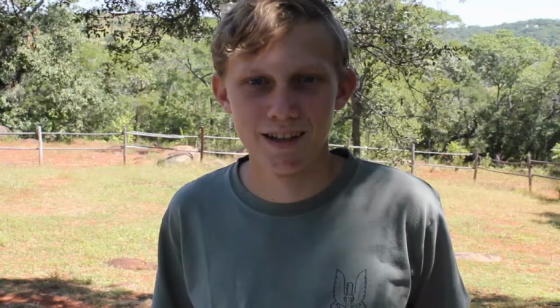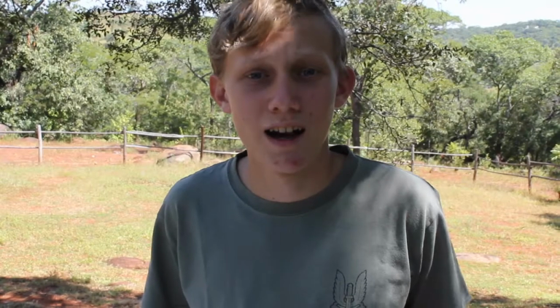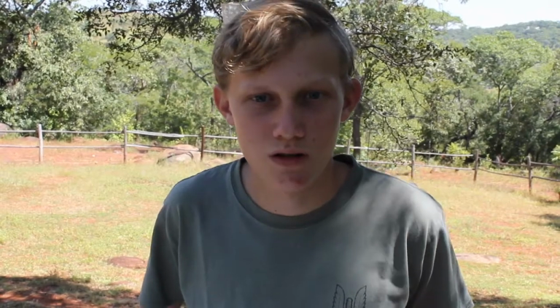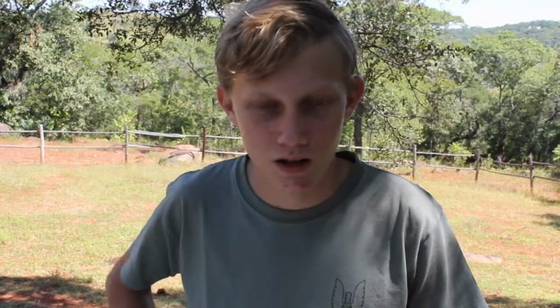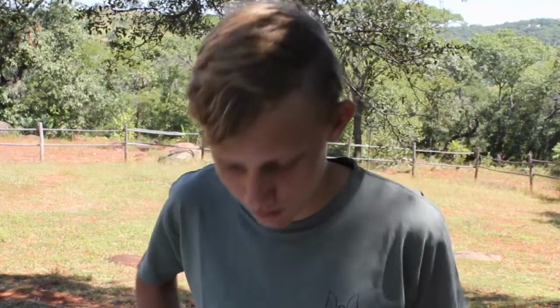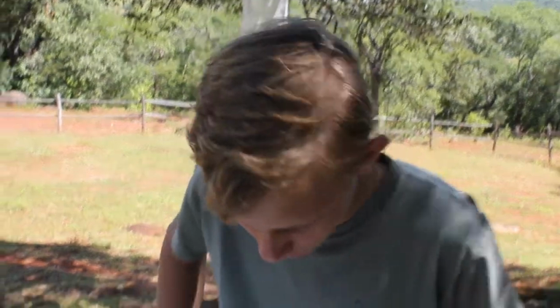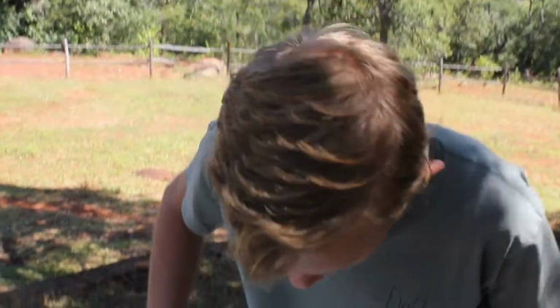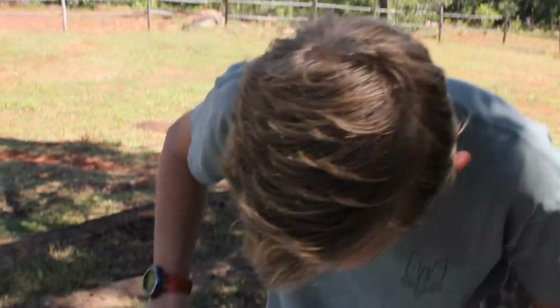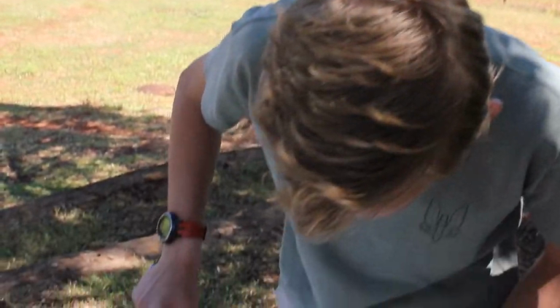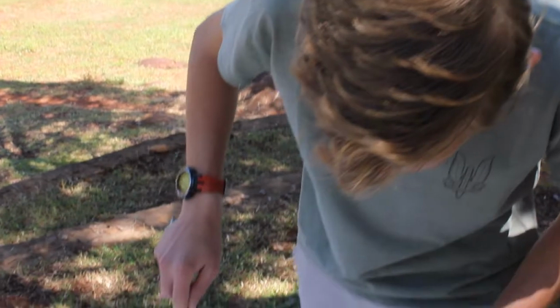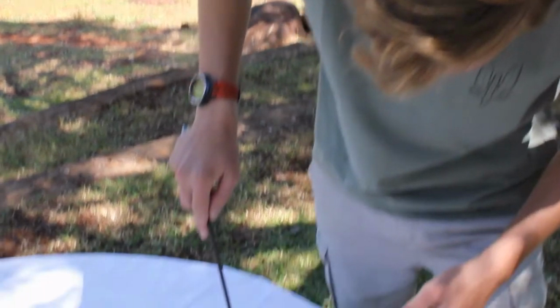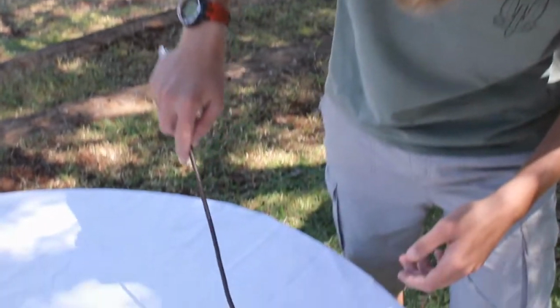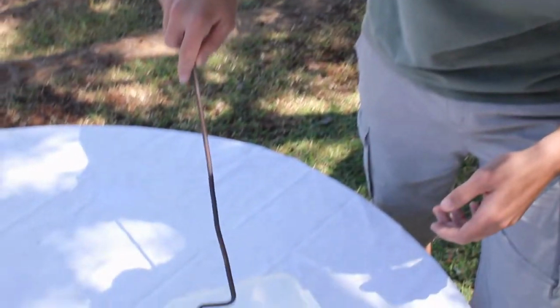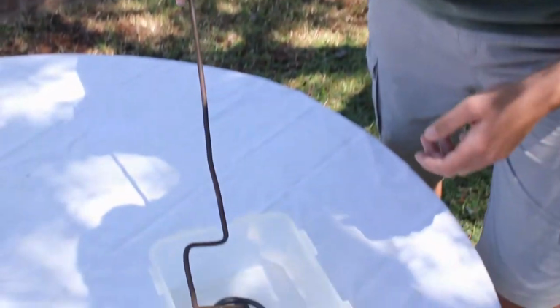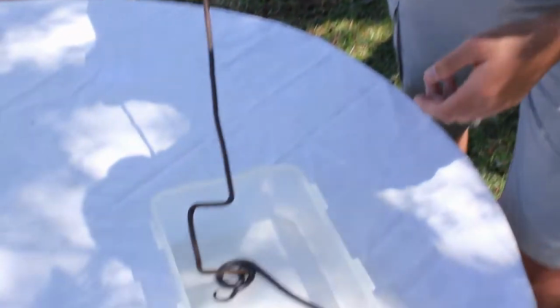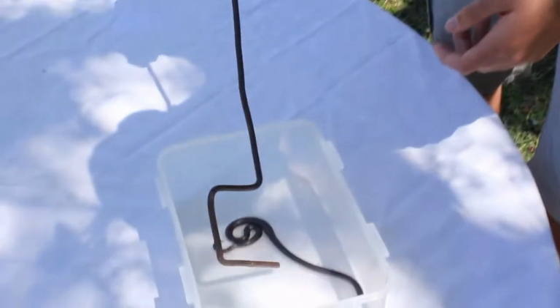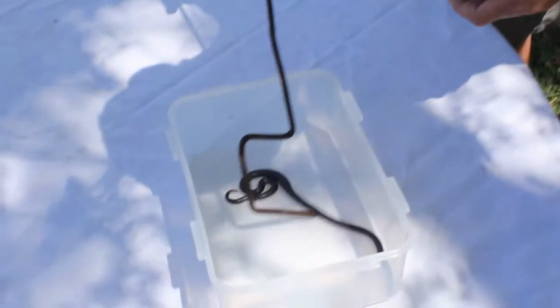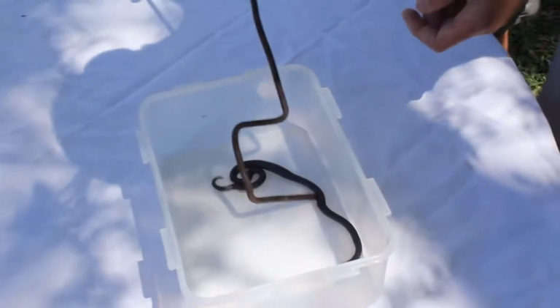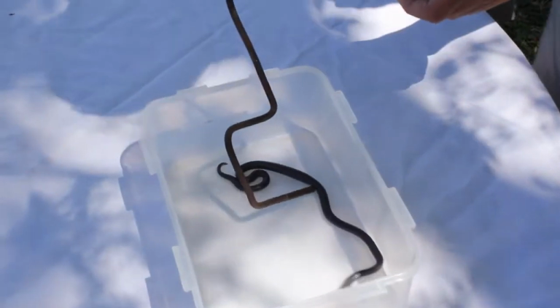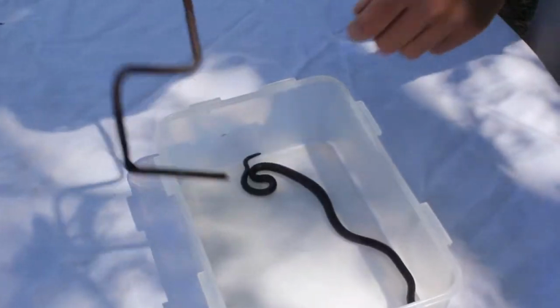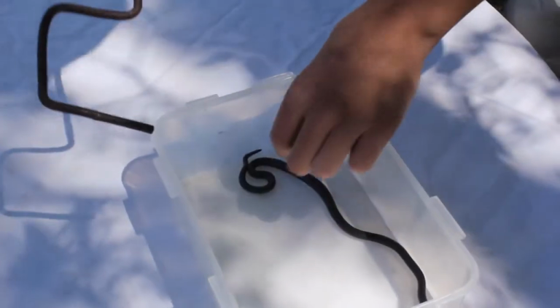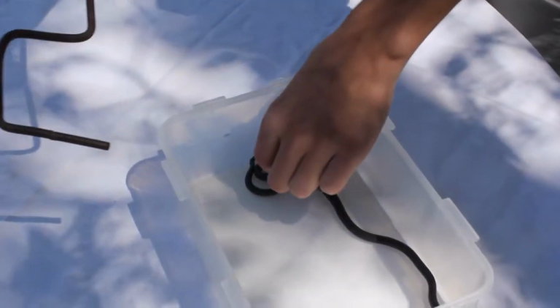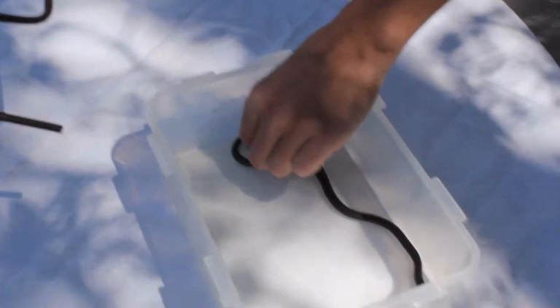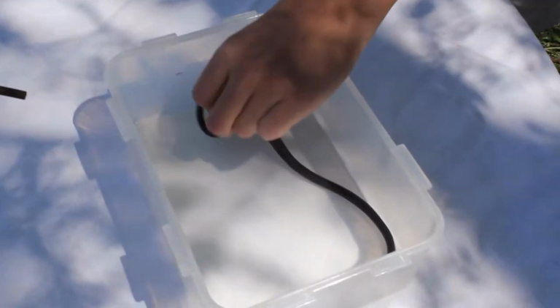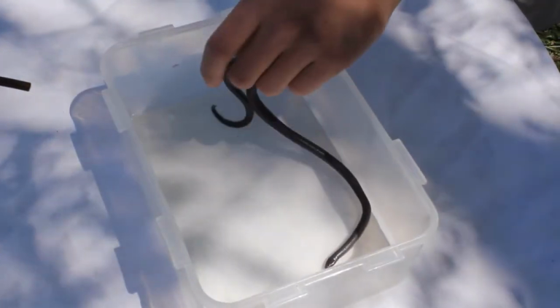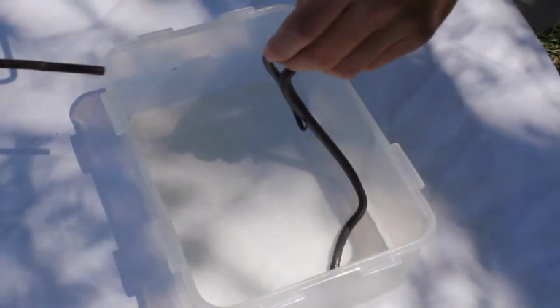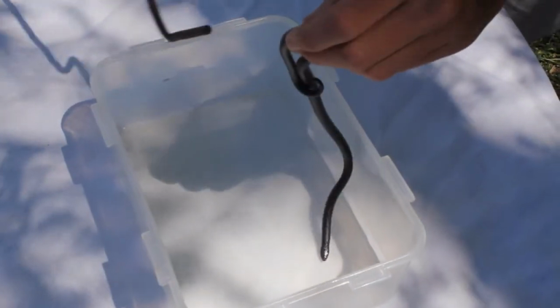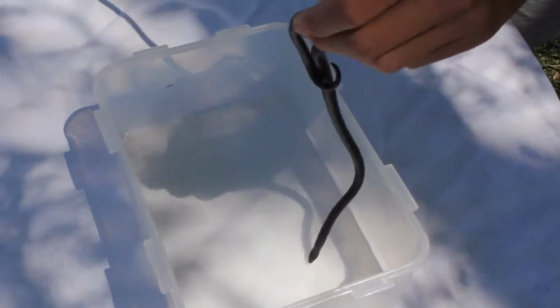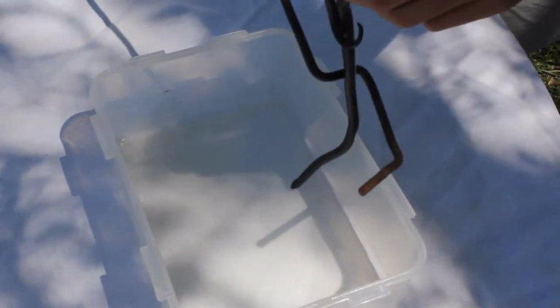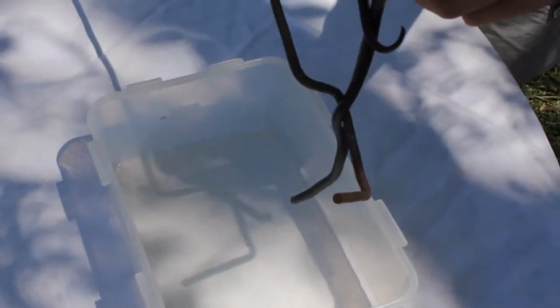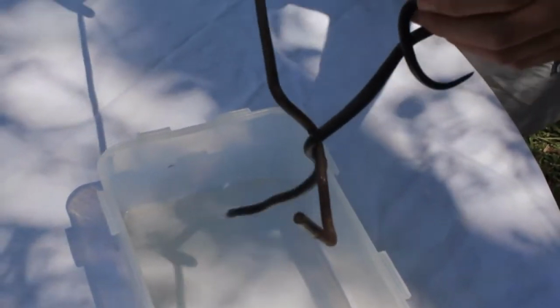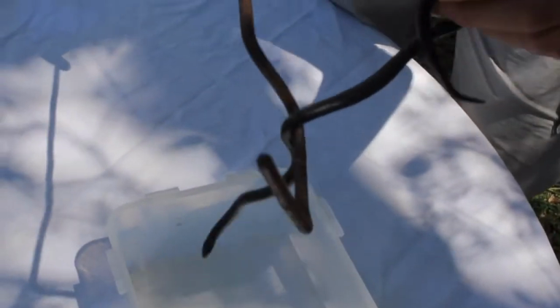Hi, it's Tristan here again and look what I've got here for you. This is an inconspicuous looking black snake. This is, however, a stiletto snake, a Tractaspis berberonii.